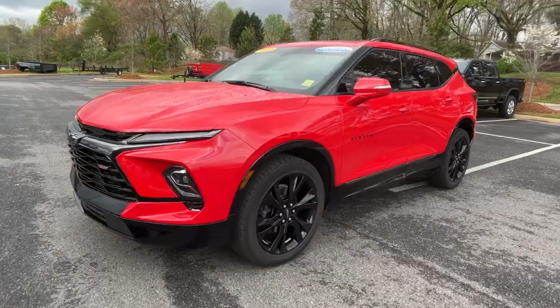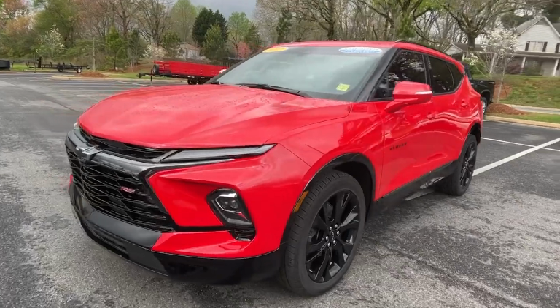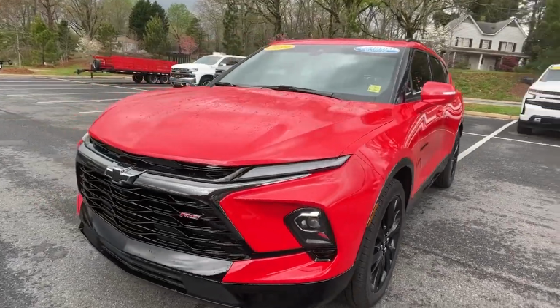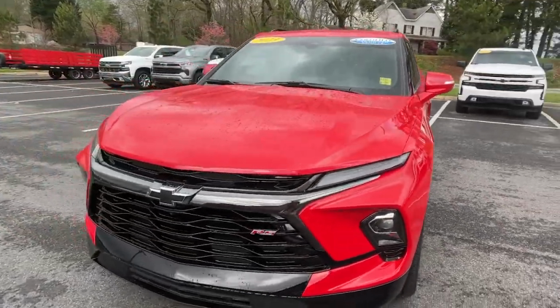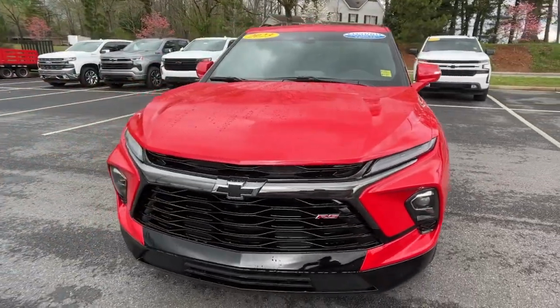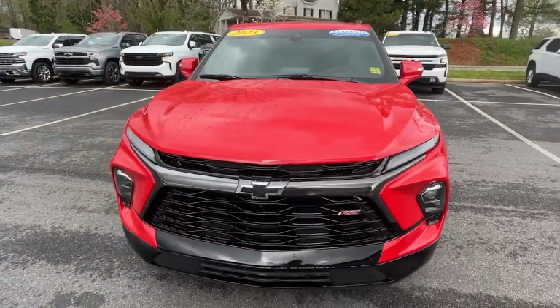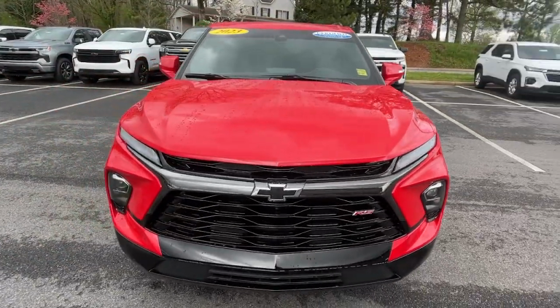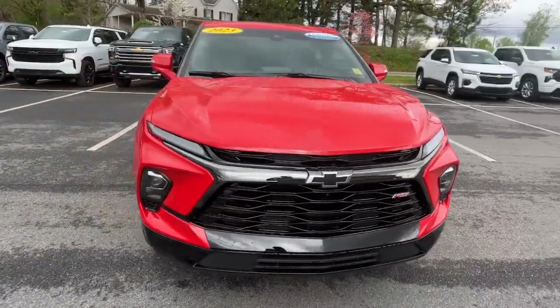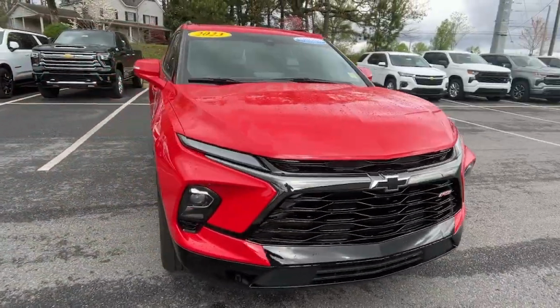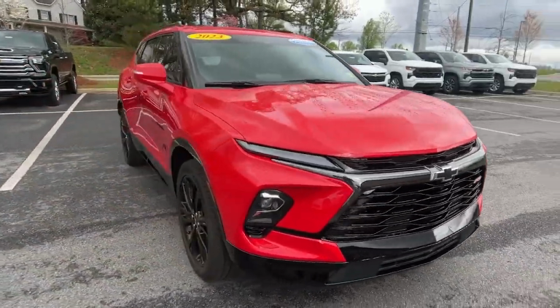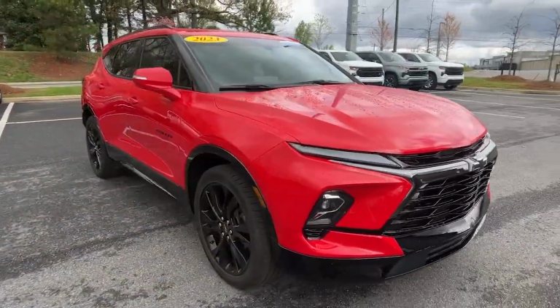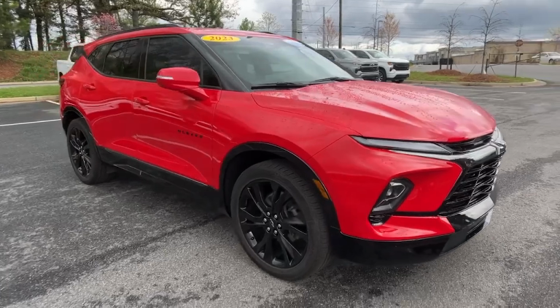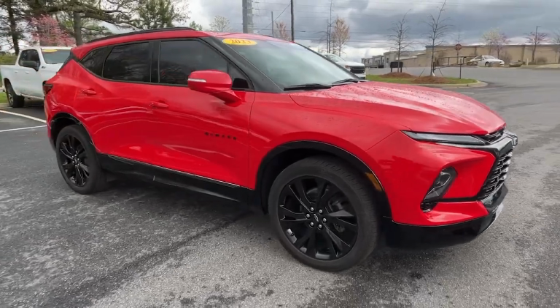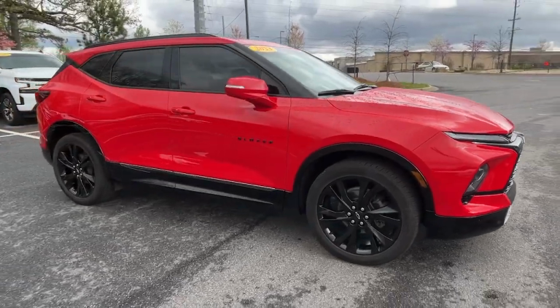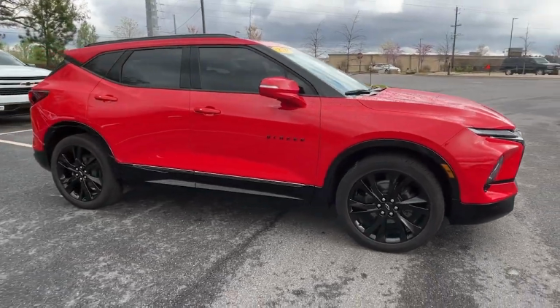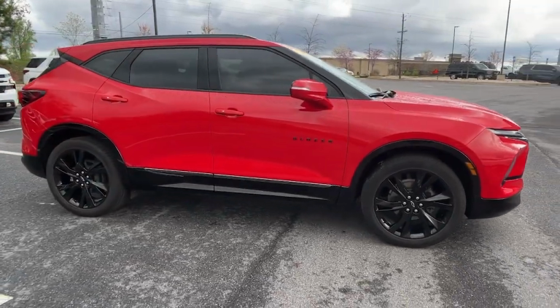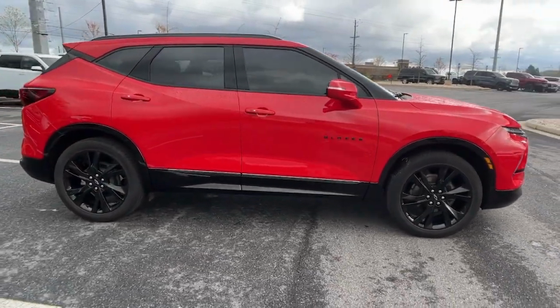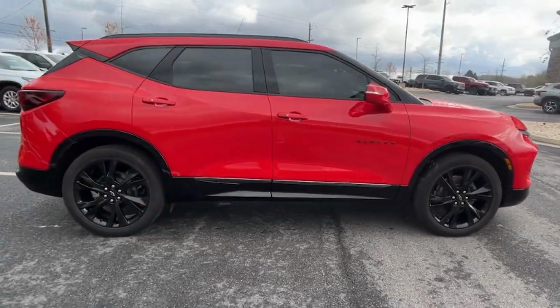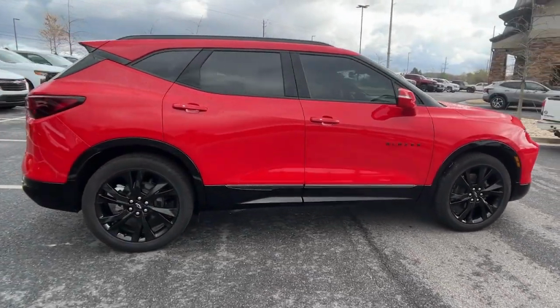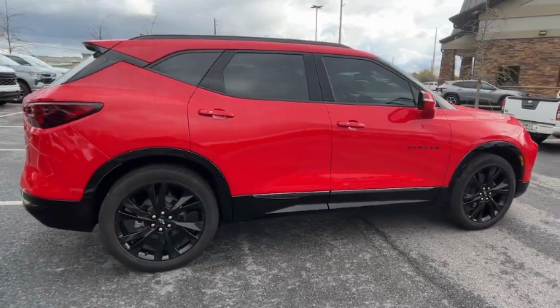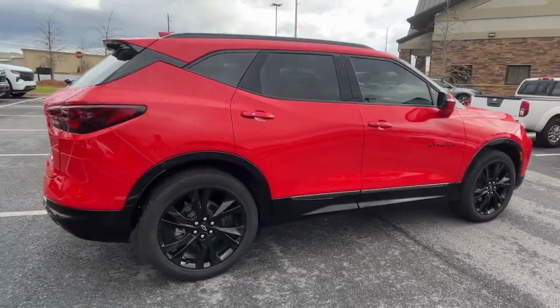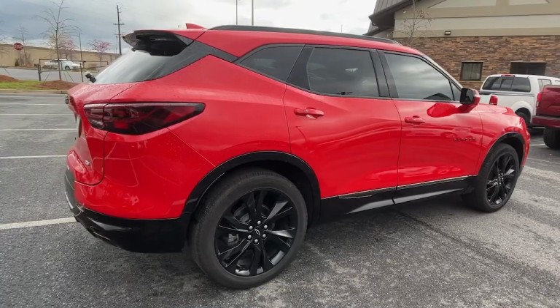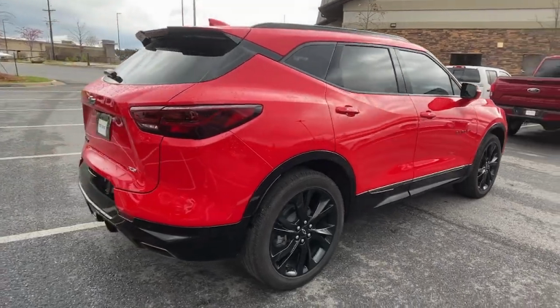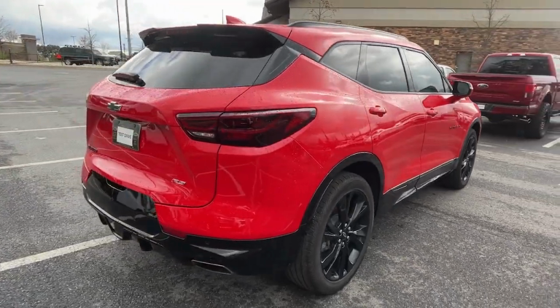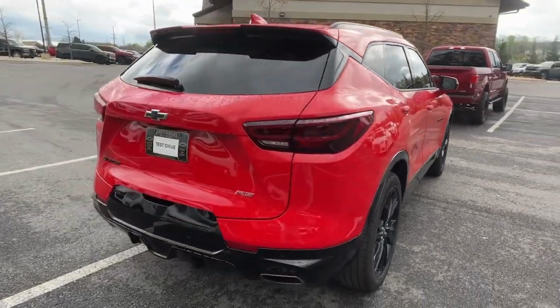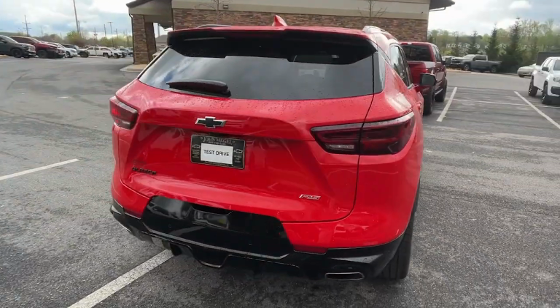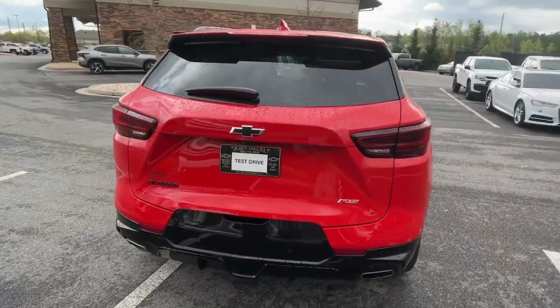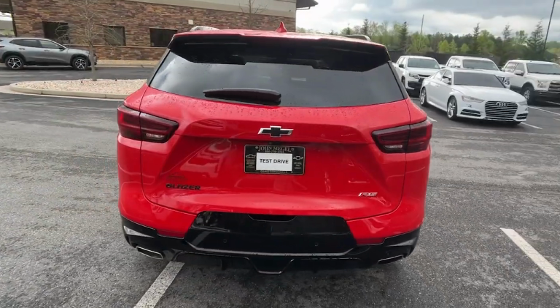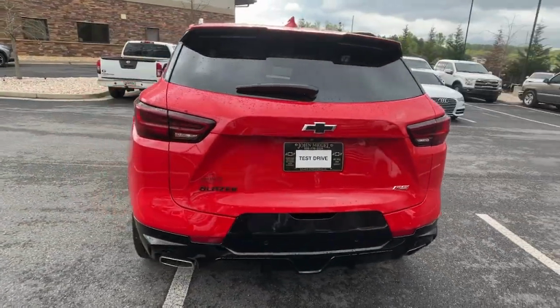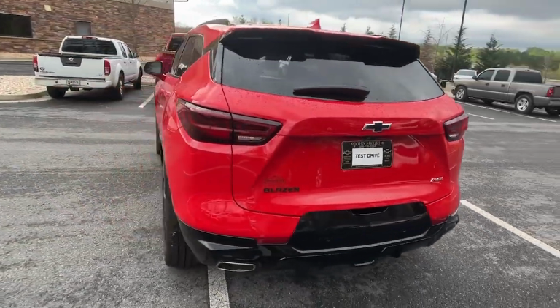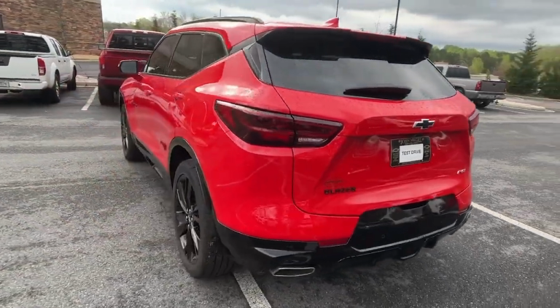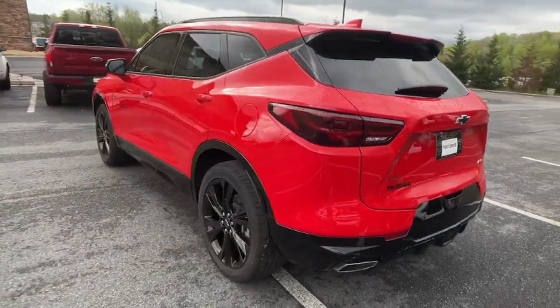Take a moment to check out the 2023 Chevrolet Blazer. This vehicle is an outstanding buy with fewer than 10,000 miles on the odometer. Here's a sporty Blazer that delivers family-friendly comfort and pleasing driving manners.